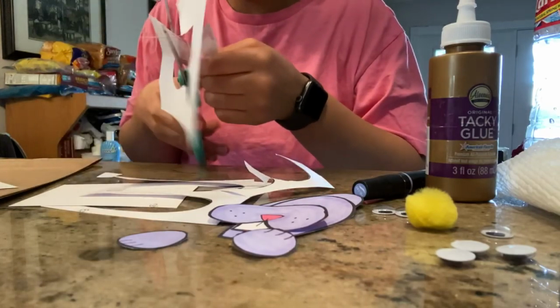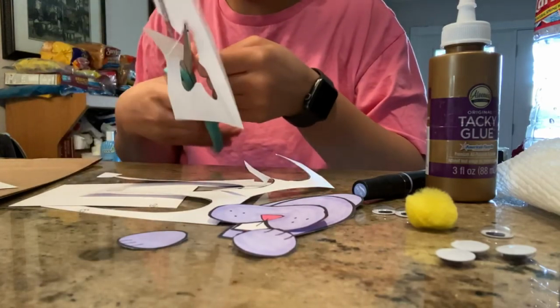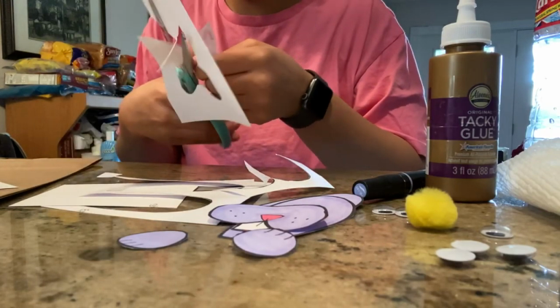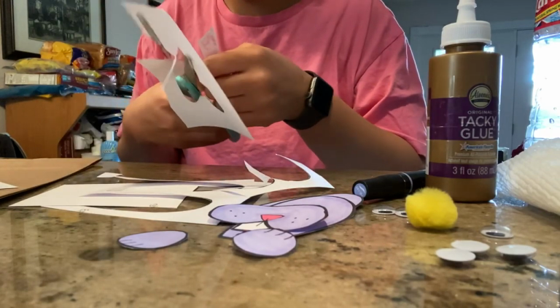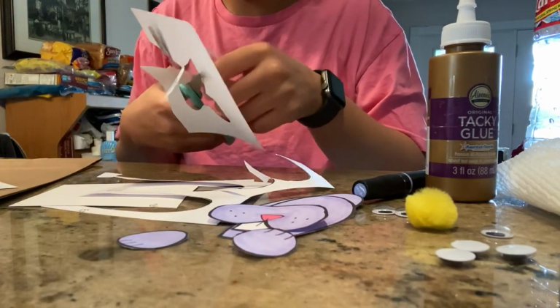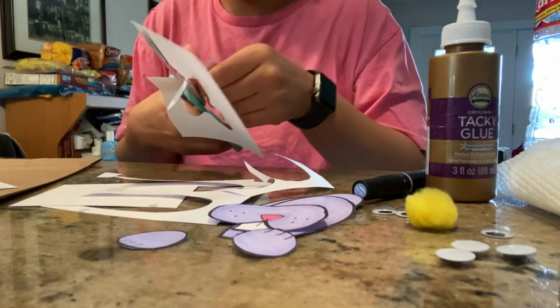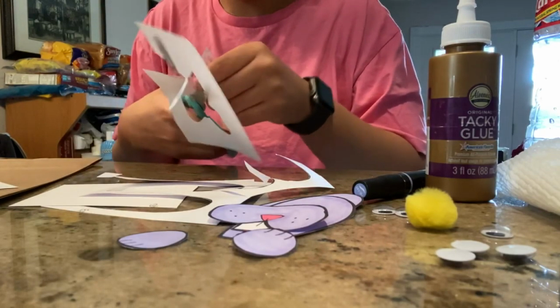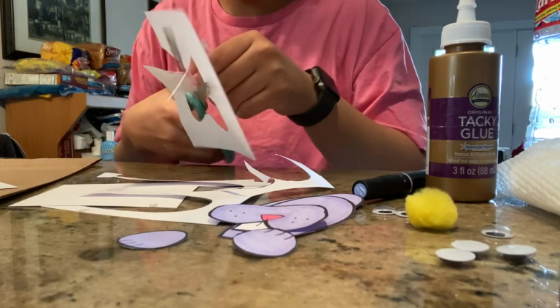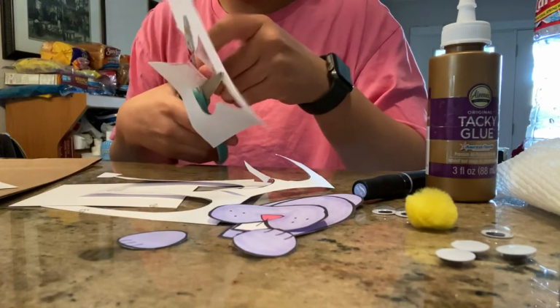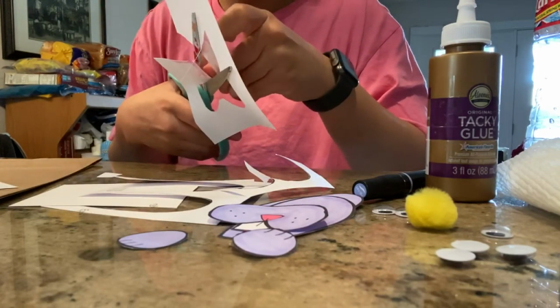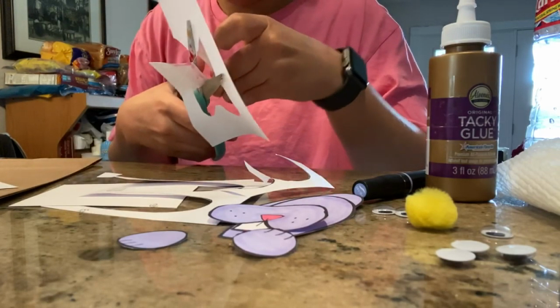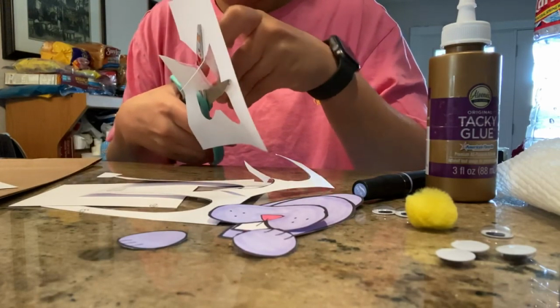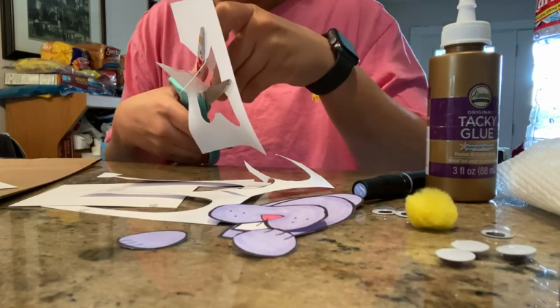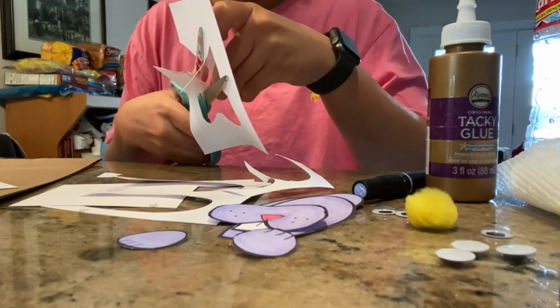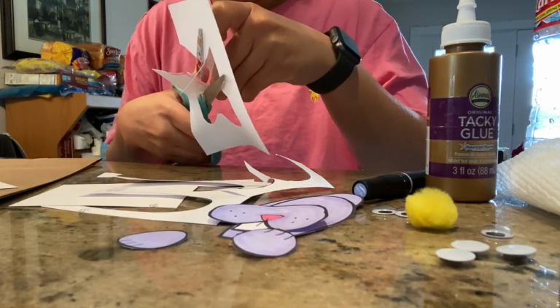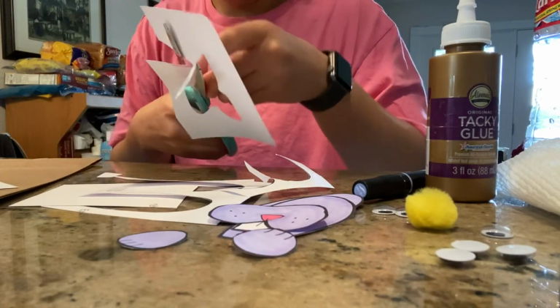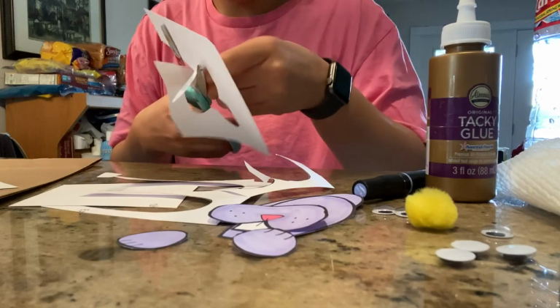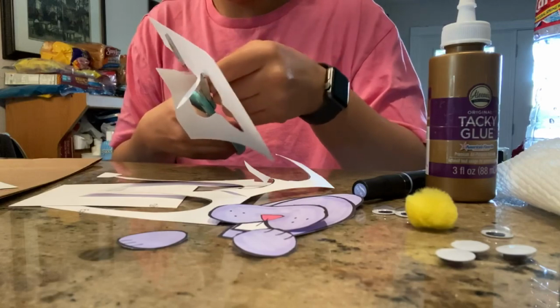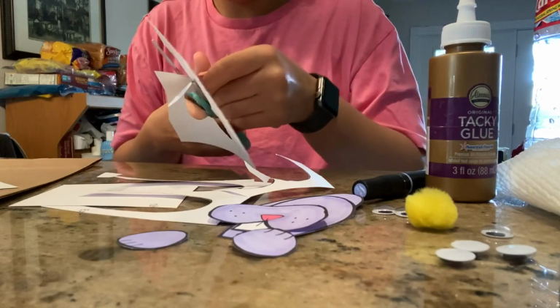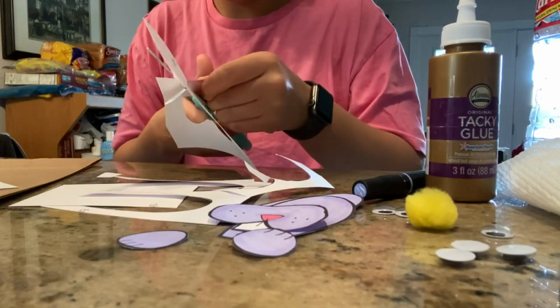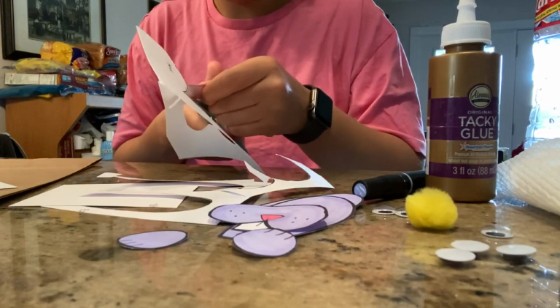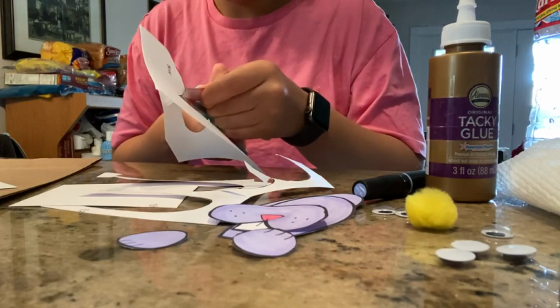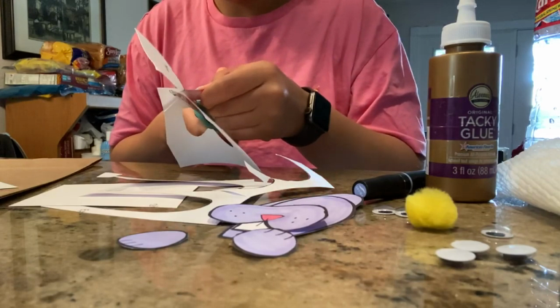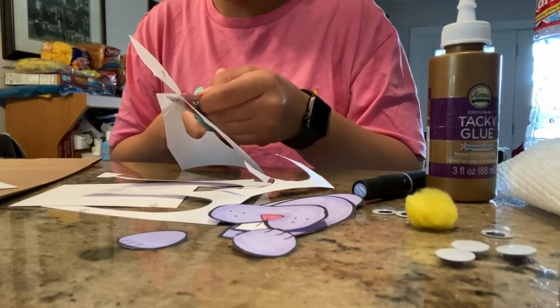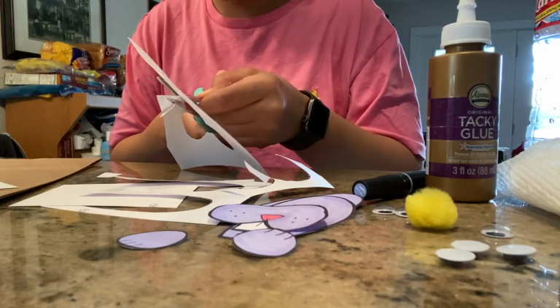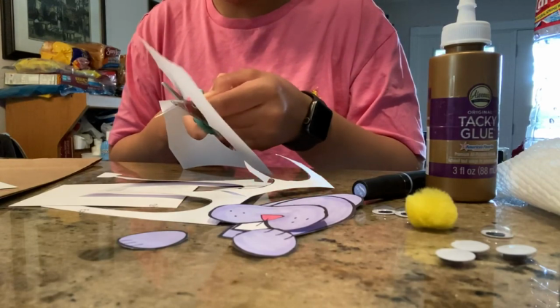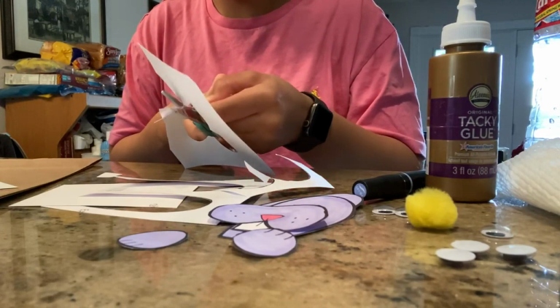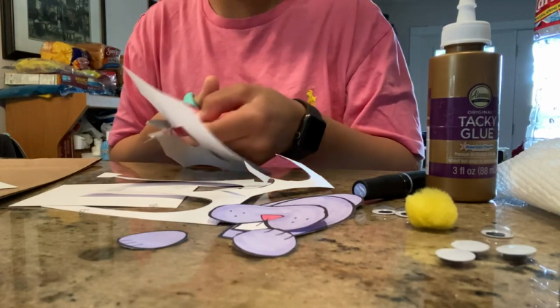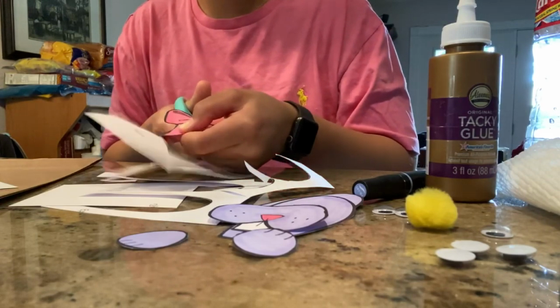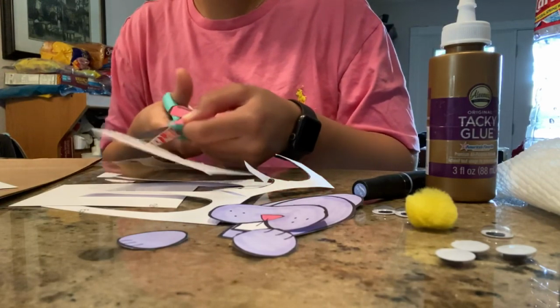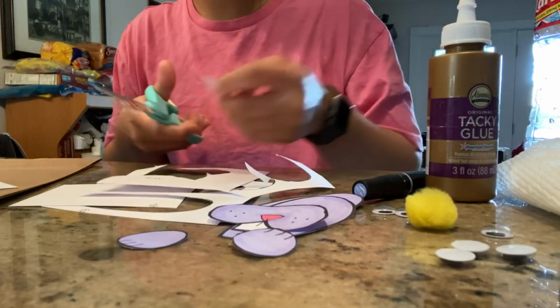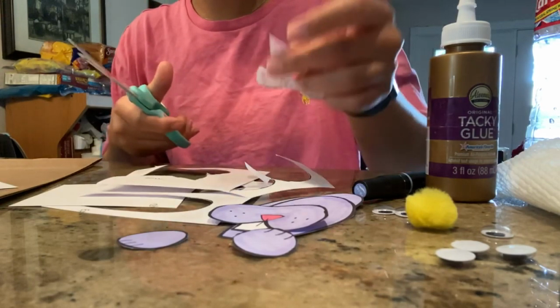The bow might be a little bit more difficult to cut out, so if you need help just ask one of your parents.